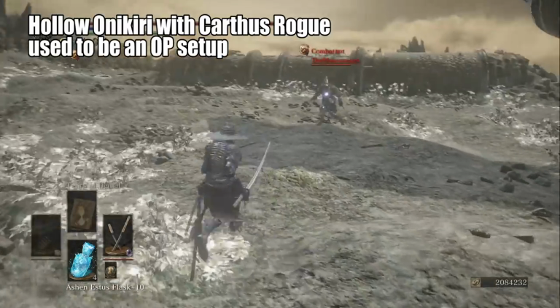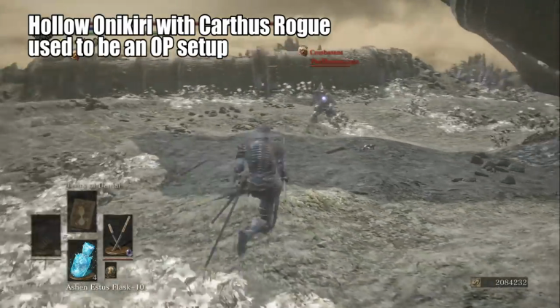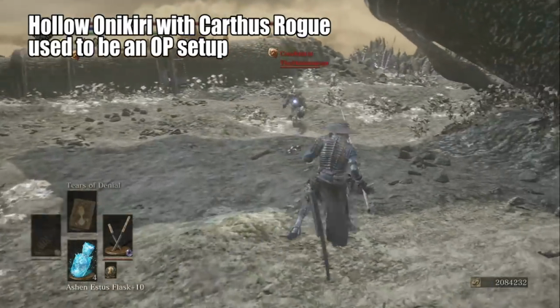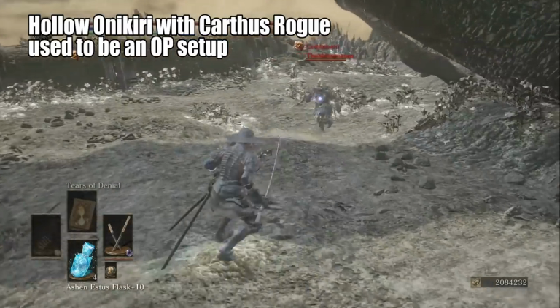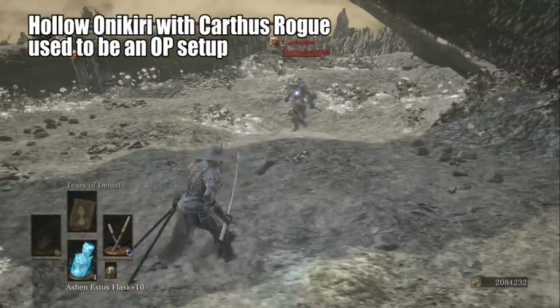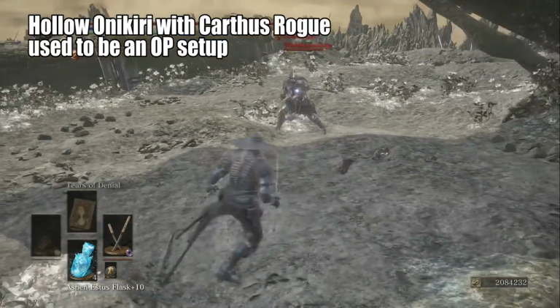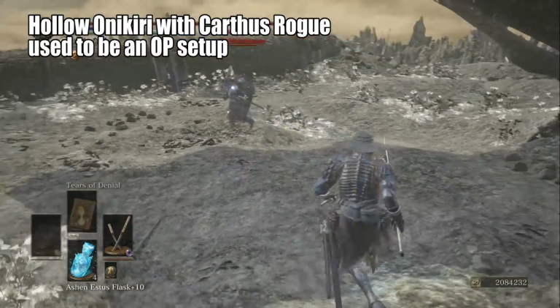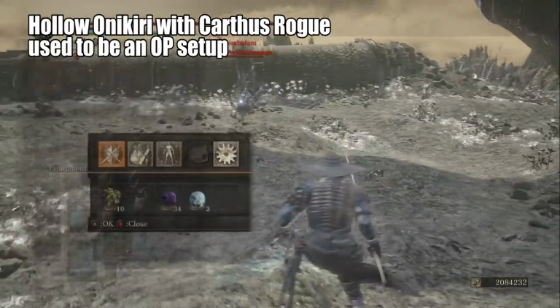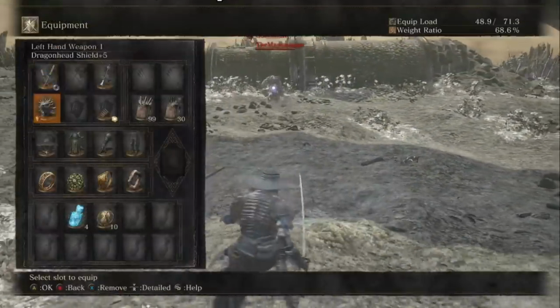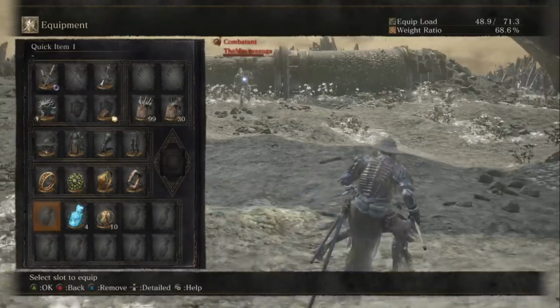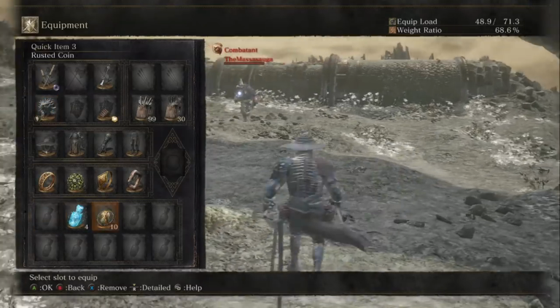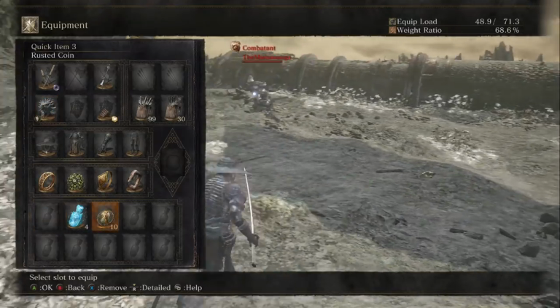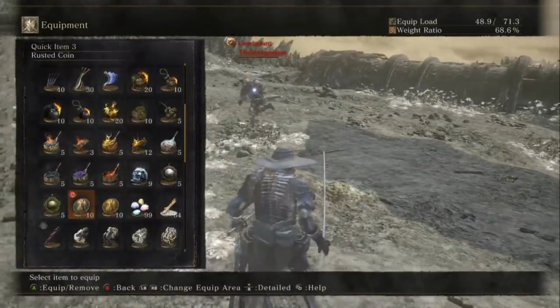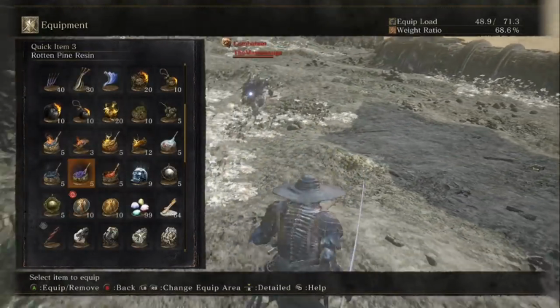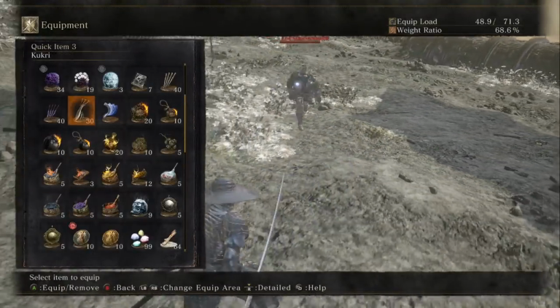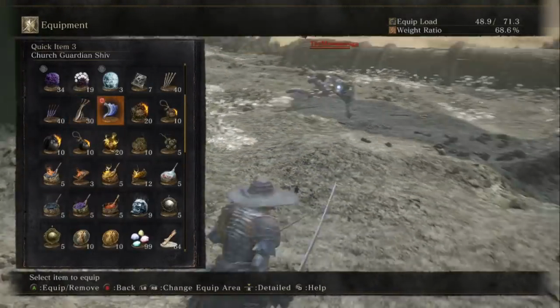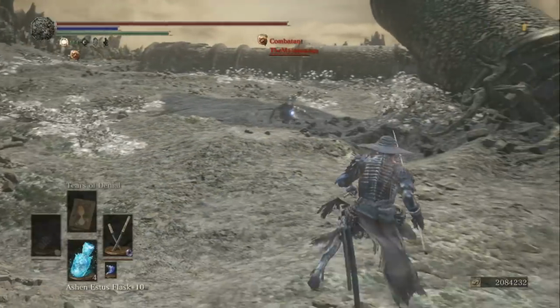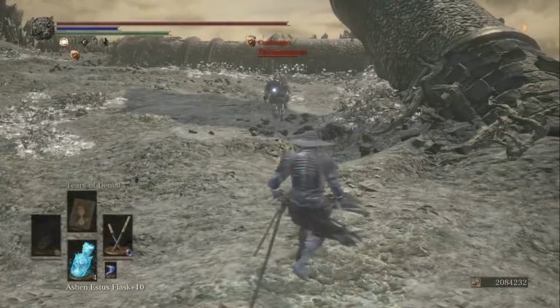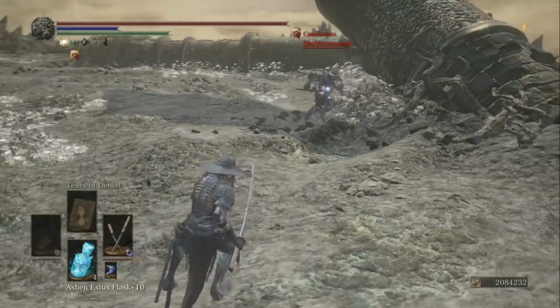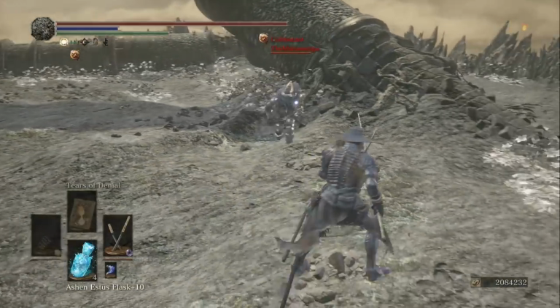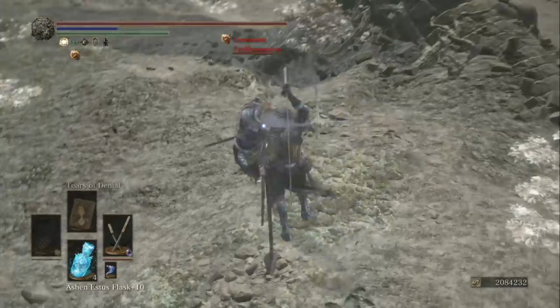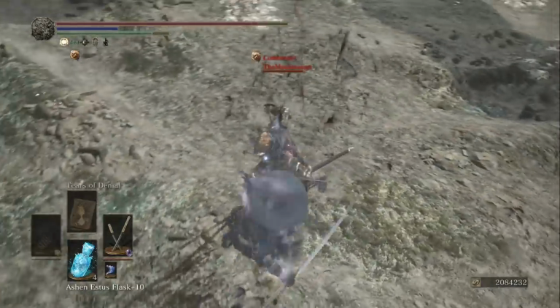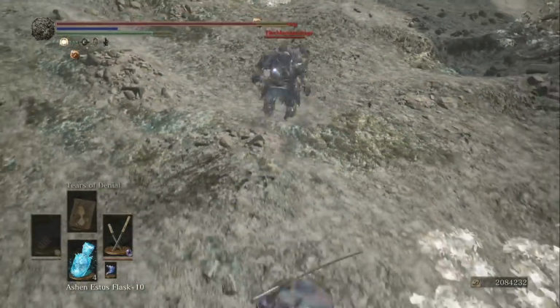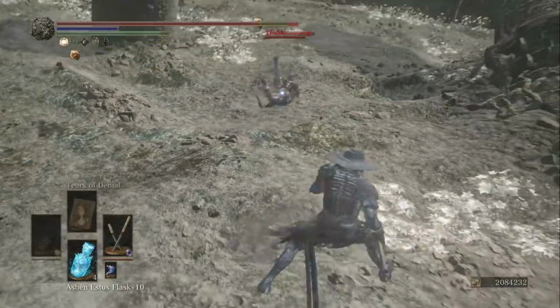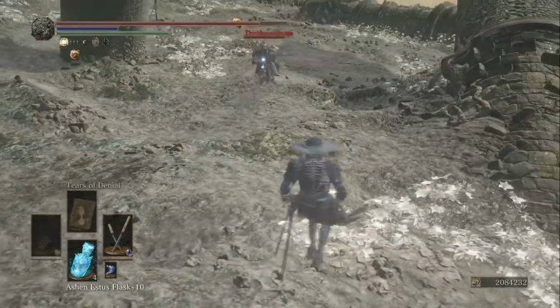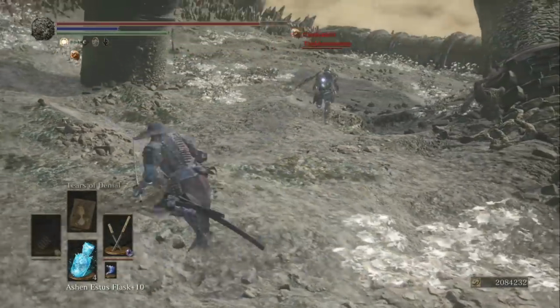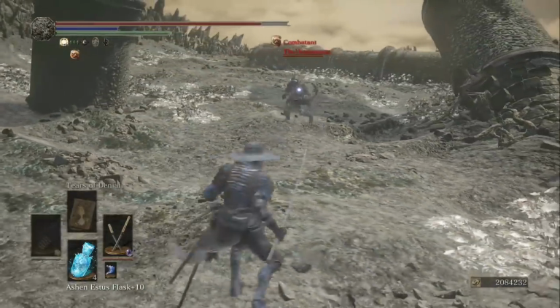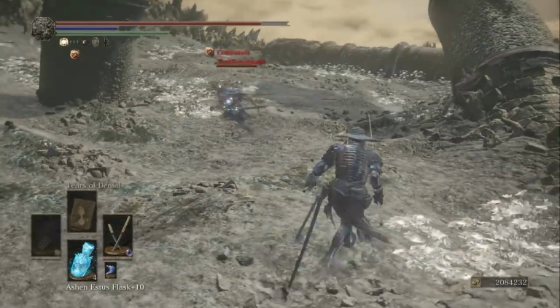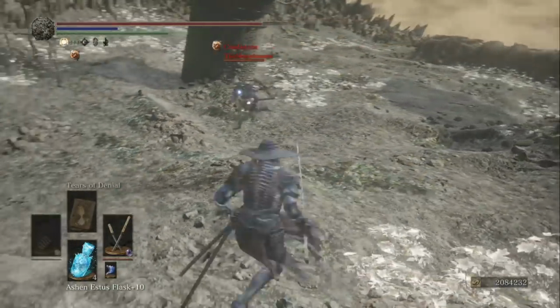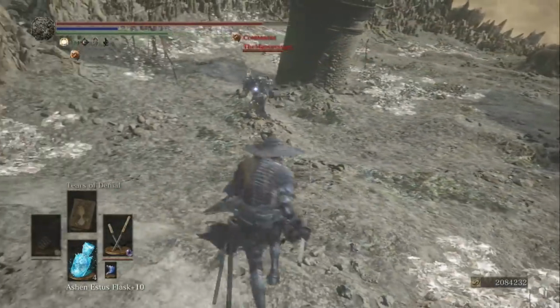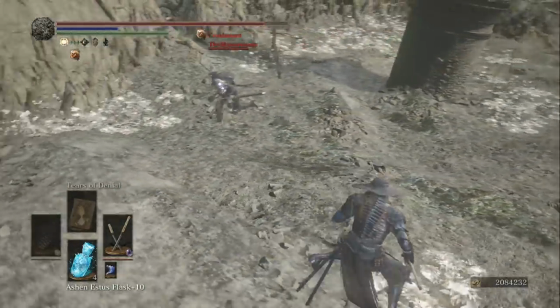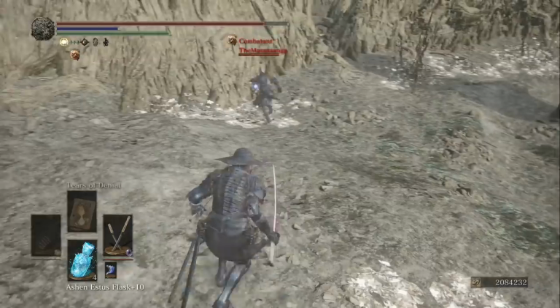In the weapon art true combo, they'd use the Oni Slayer weapon art, then true combo that with the L1, and you would either bleed out or be almost bled out, at which point they could follow up with the running attack. It was really easy, and back then it was really strong.